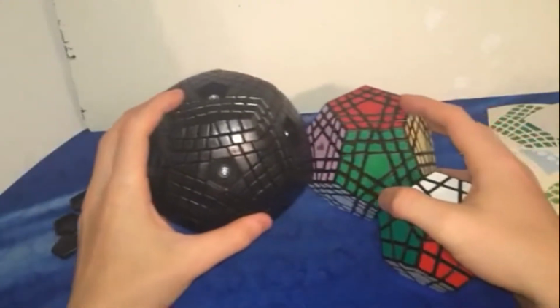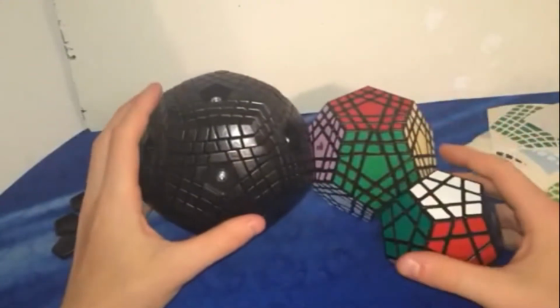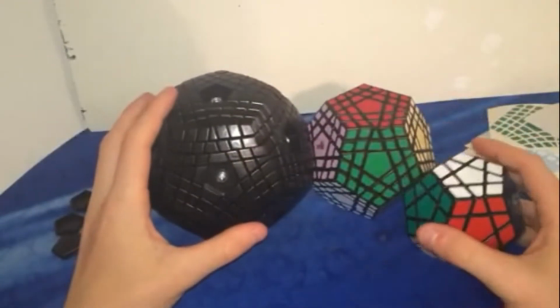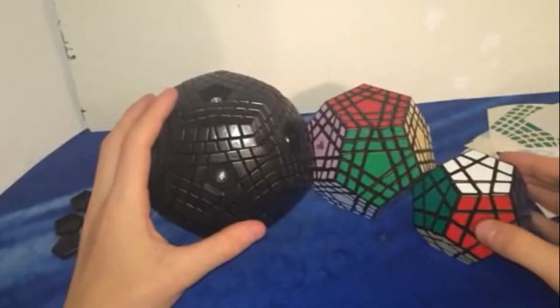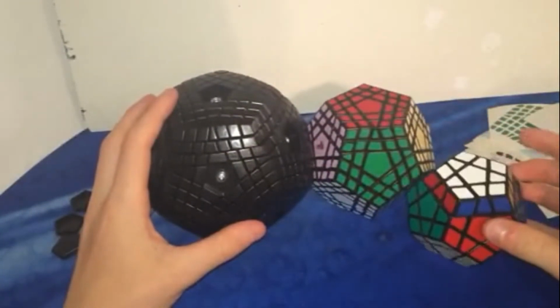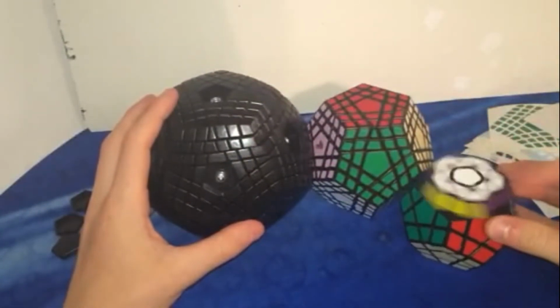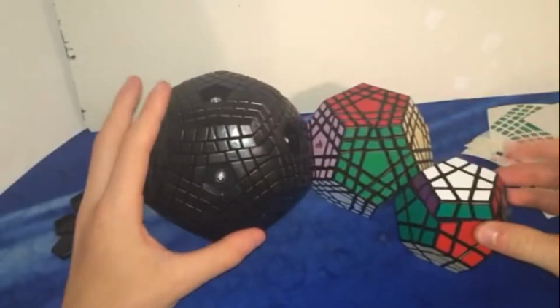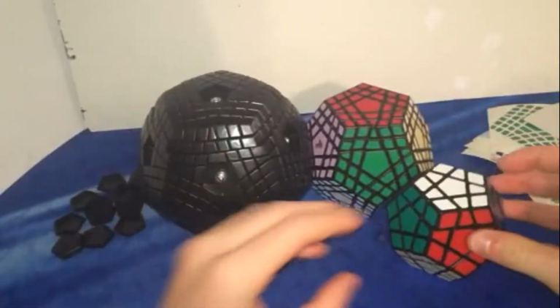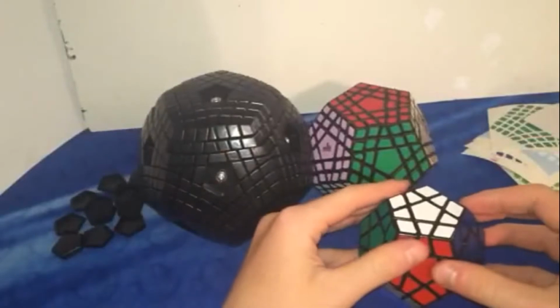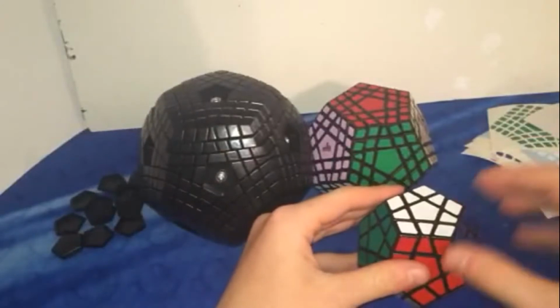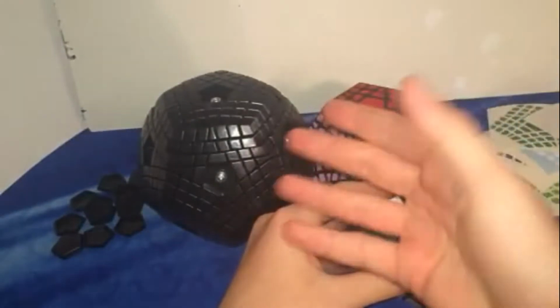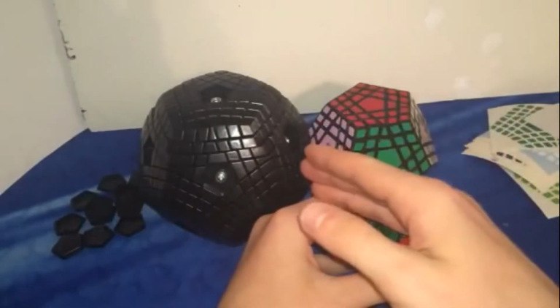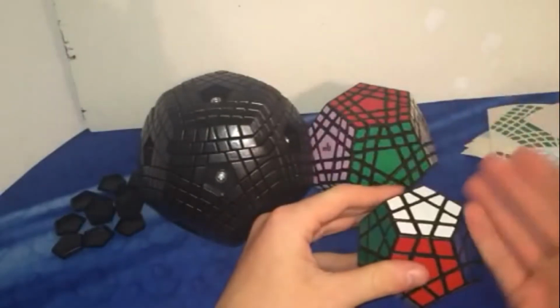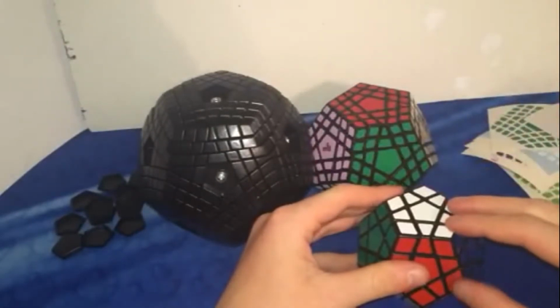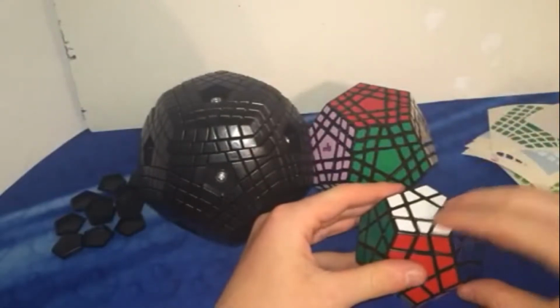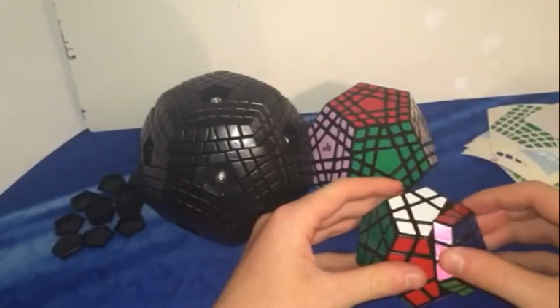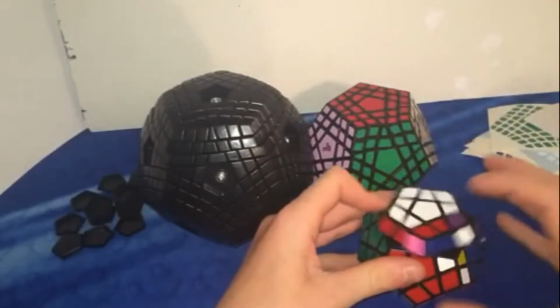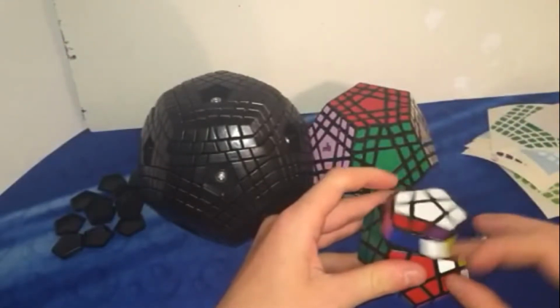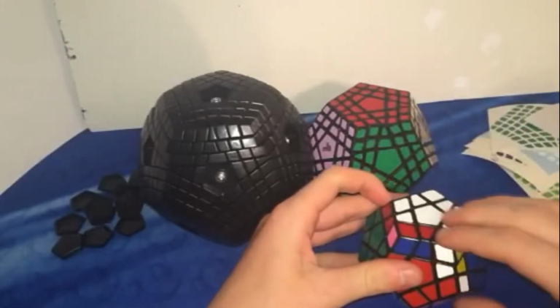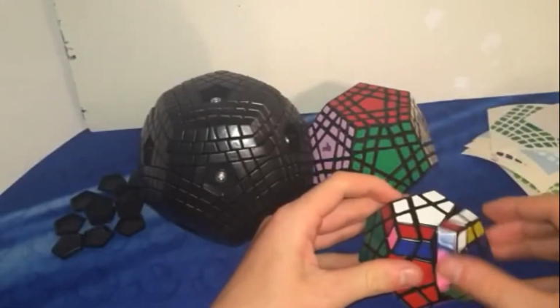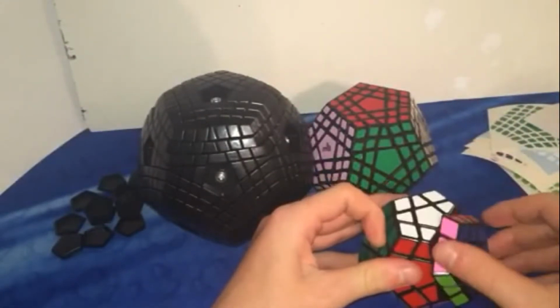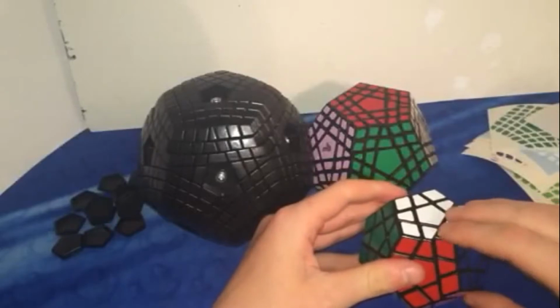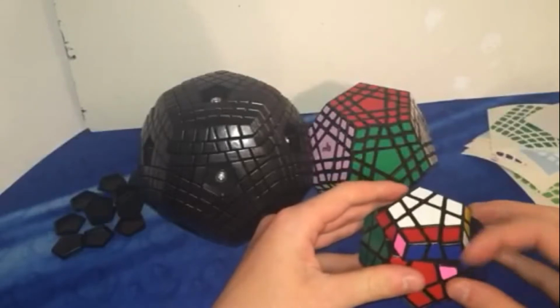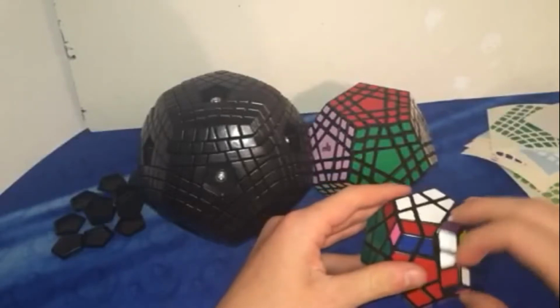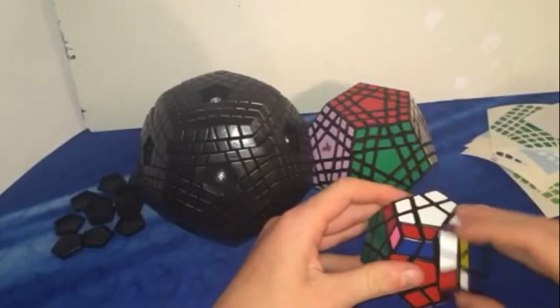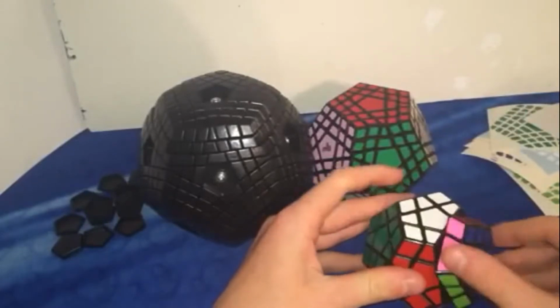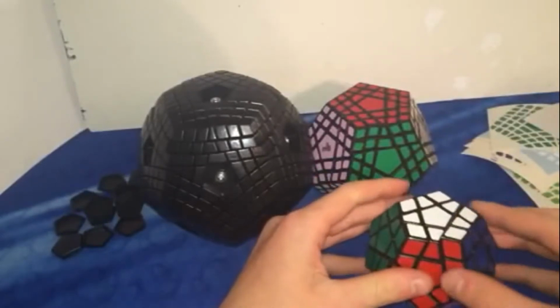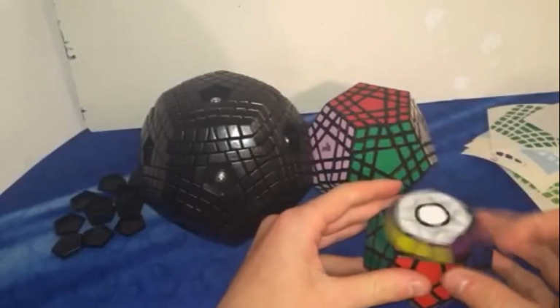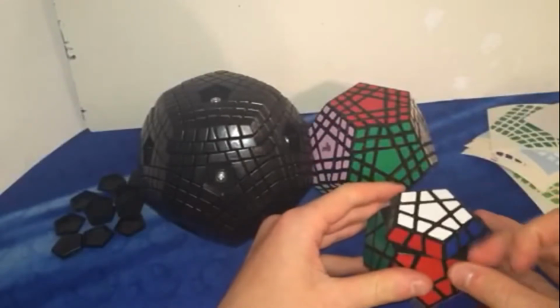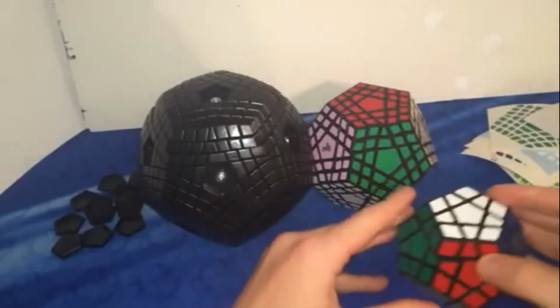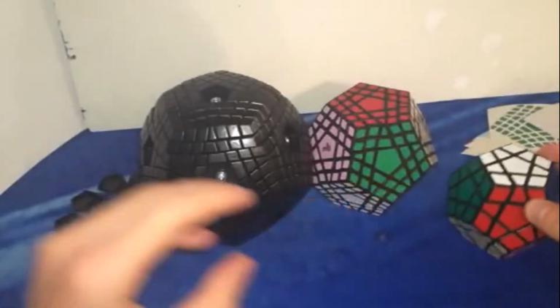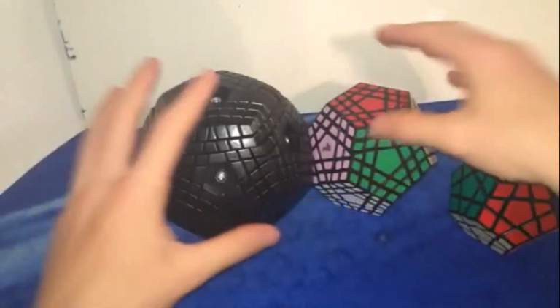I'm definitely getting the Petaminx for either my birthday or Christmas. I'm going to get either the Petaminx or the 13x13 for my birthday, so we'll see how that works out.